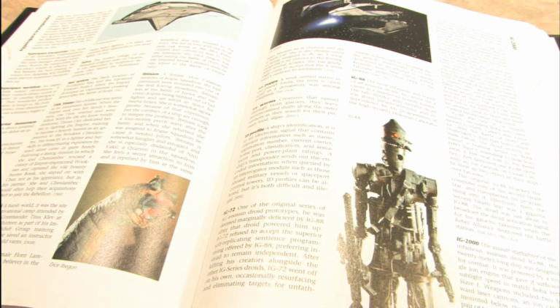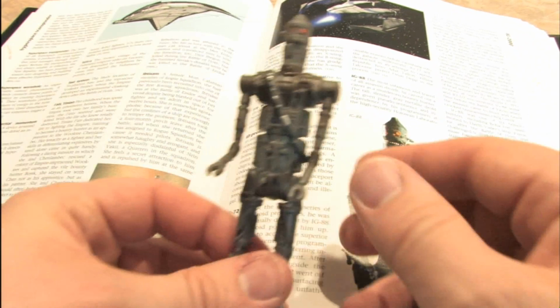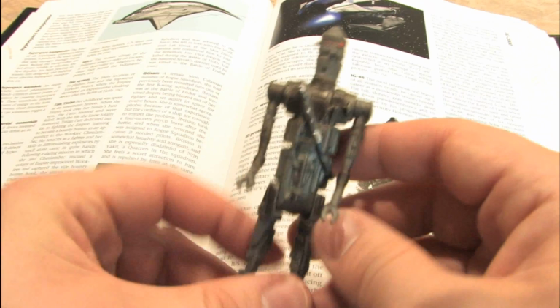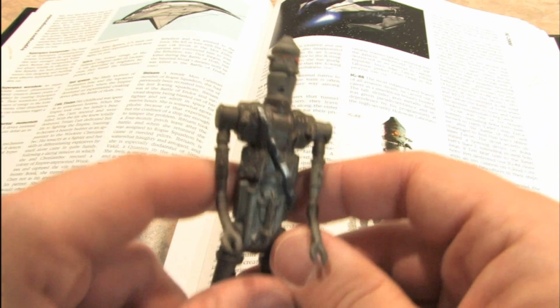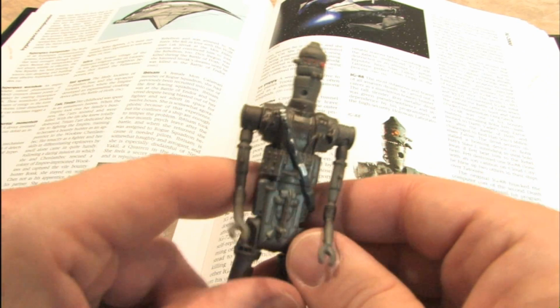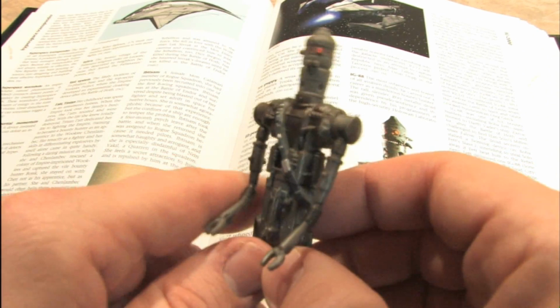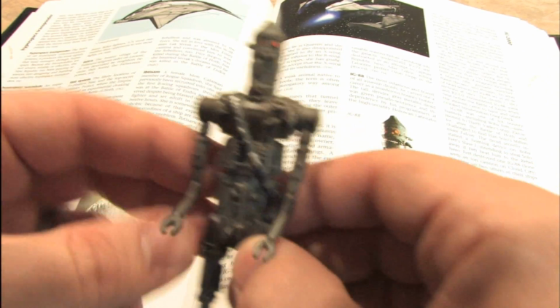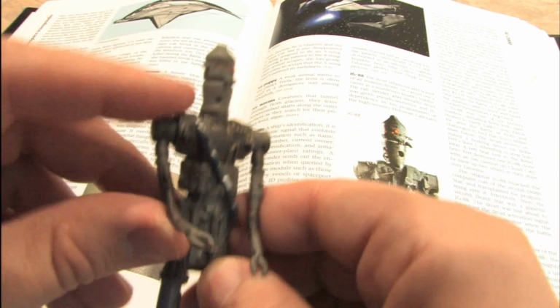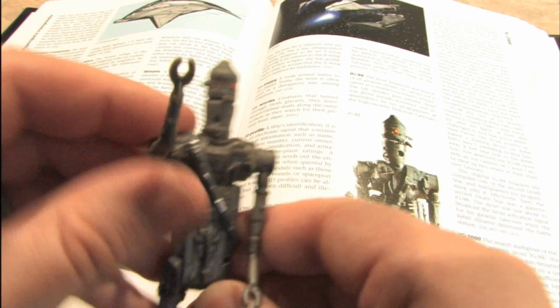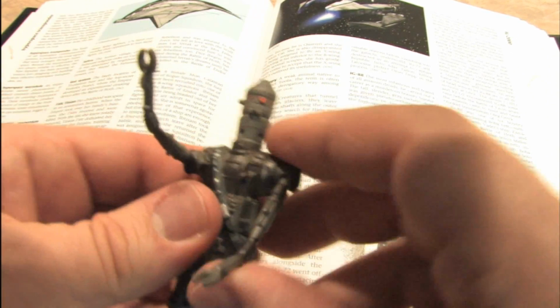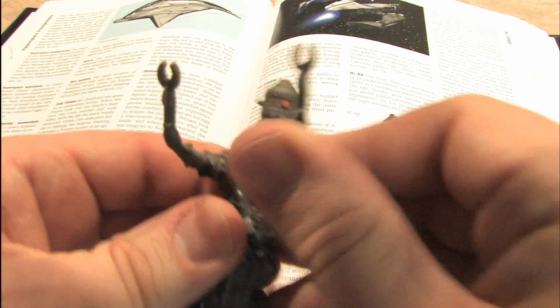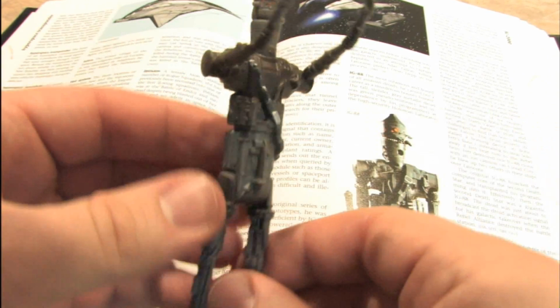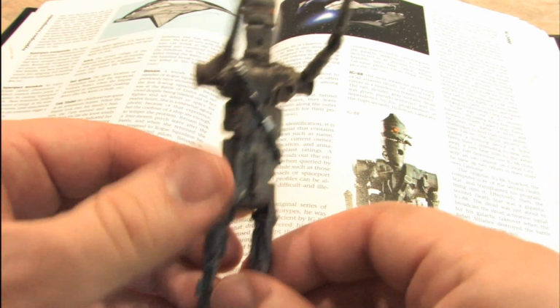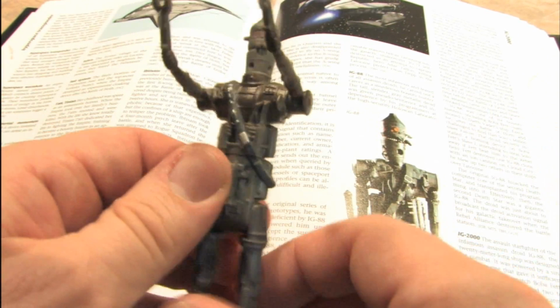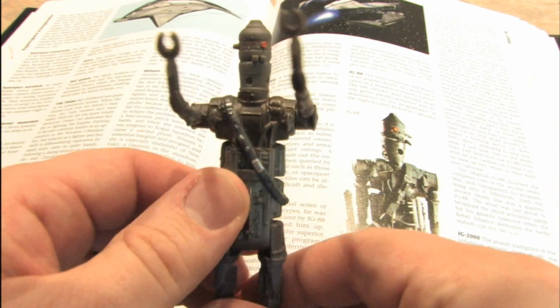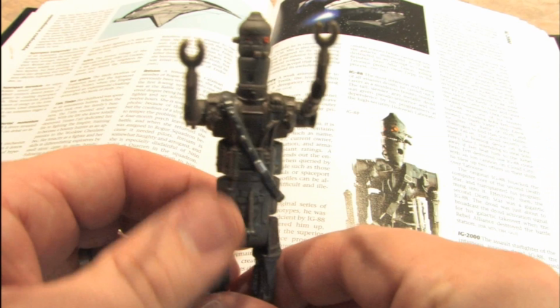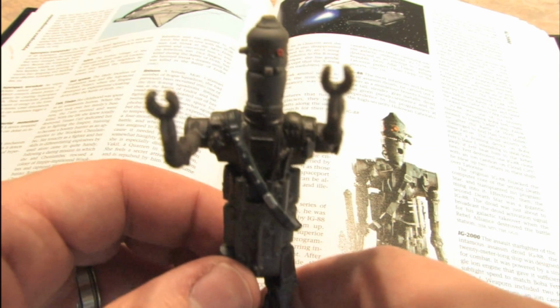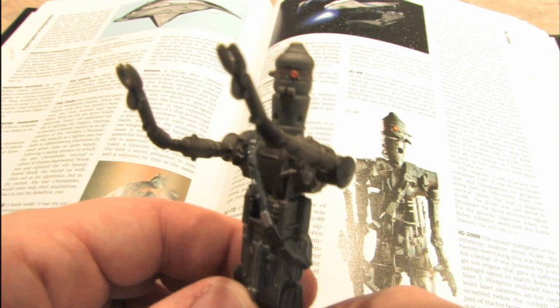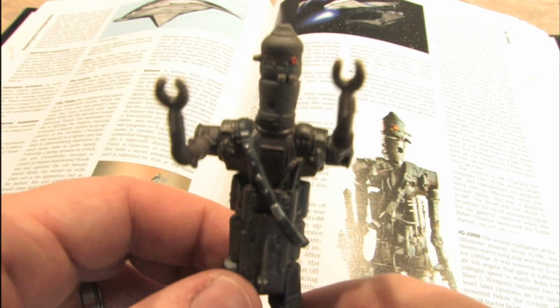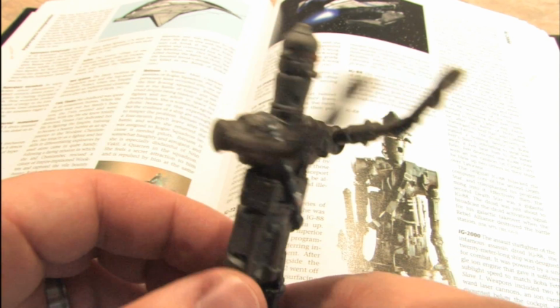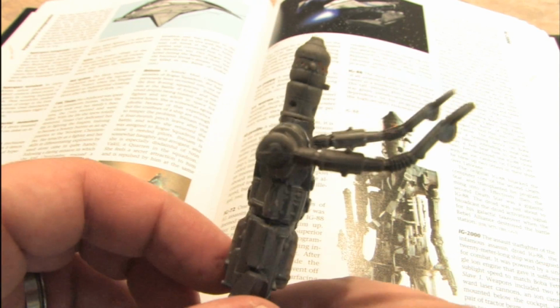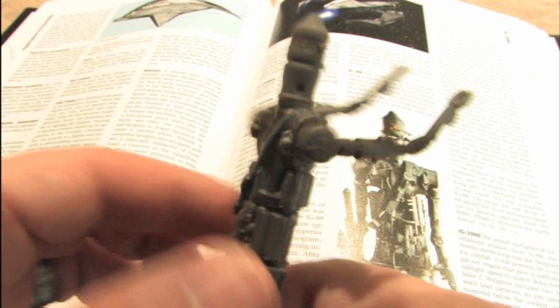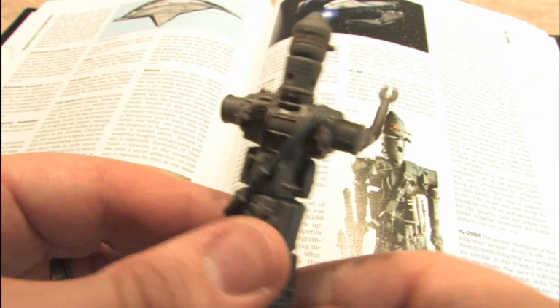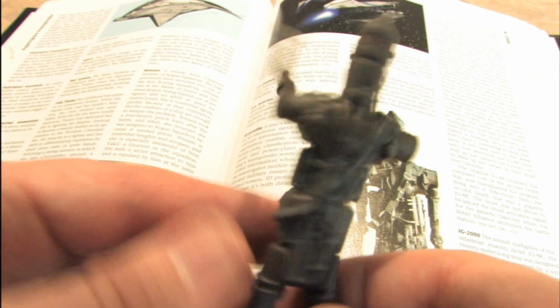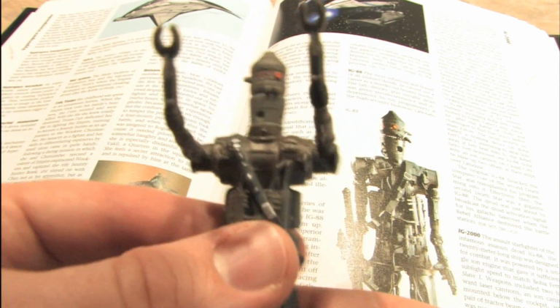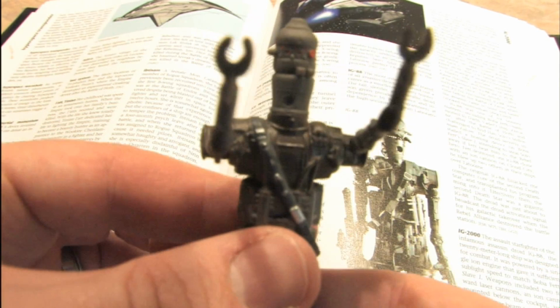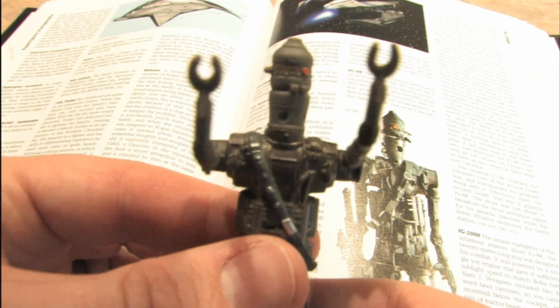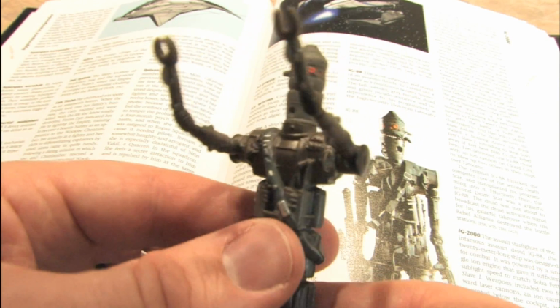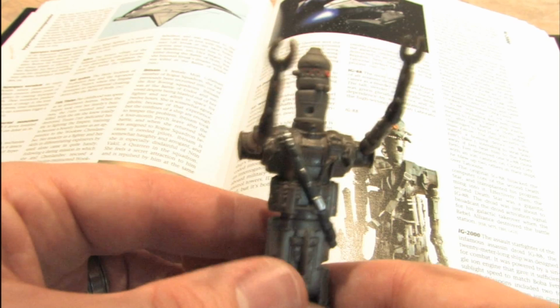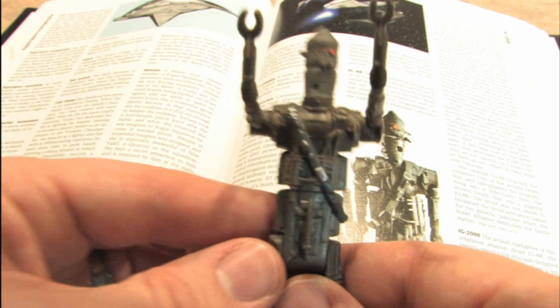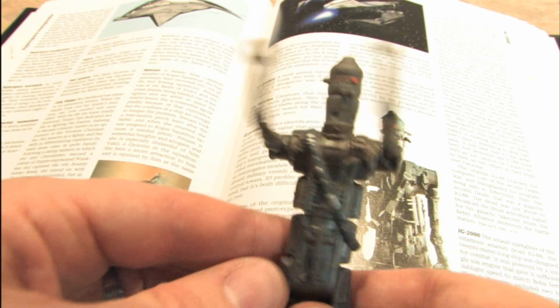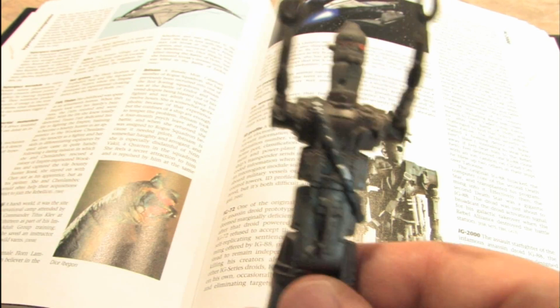We have an IG-88 action figure here that was donated by Sebastian in Germany. Thank you, because I needed a new IG-88.